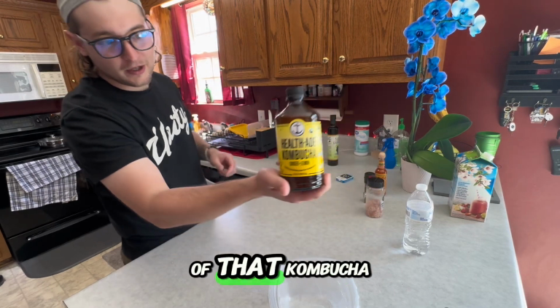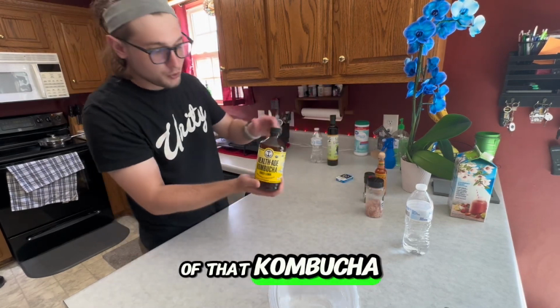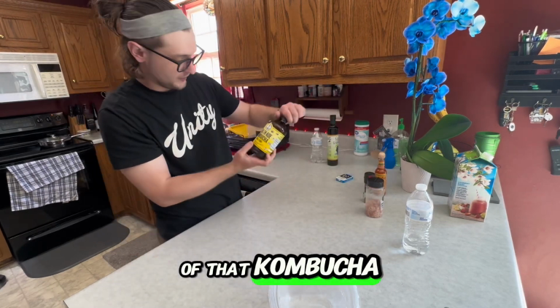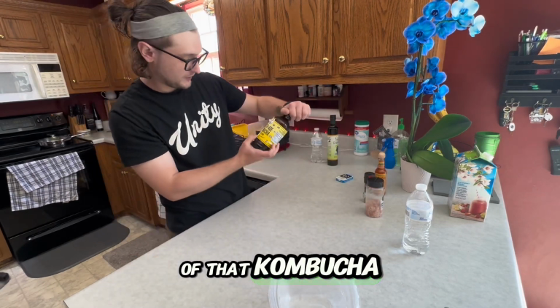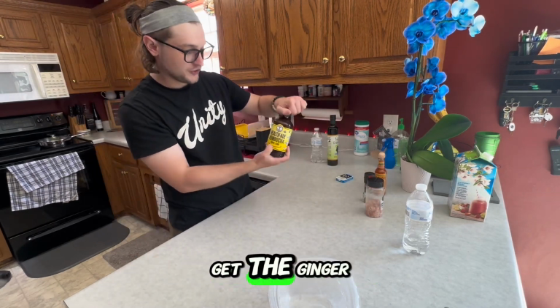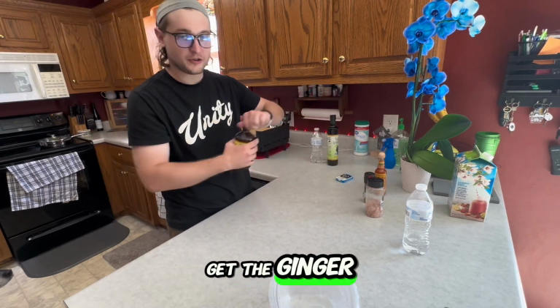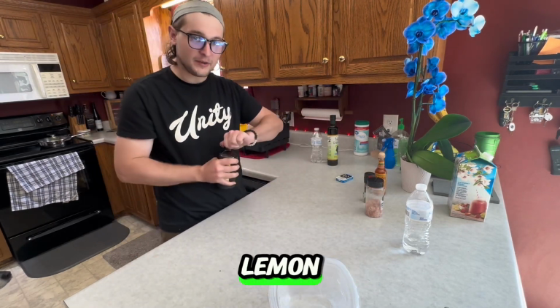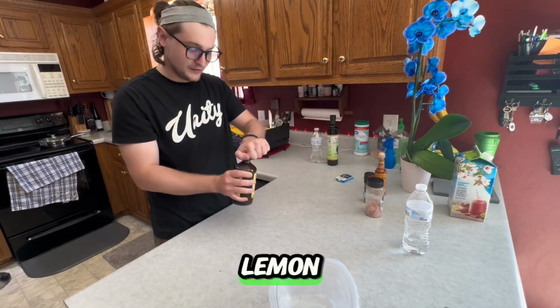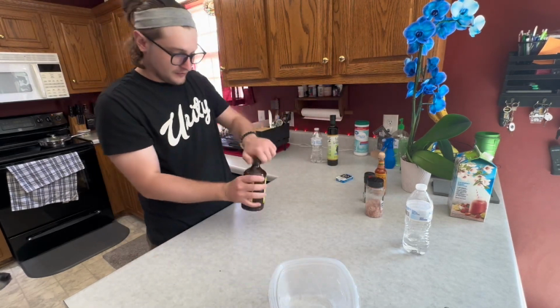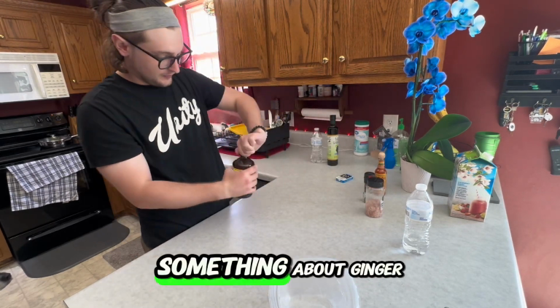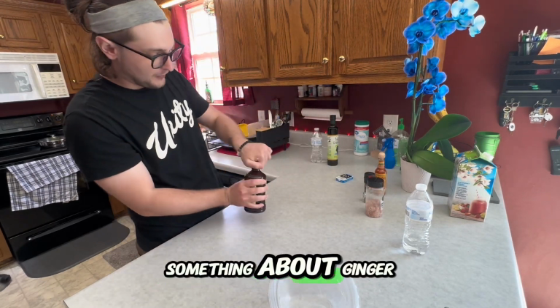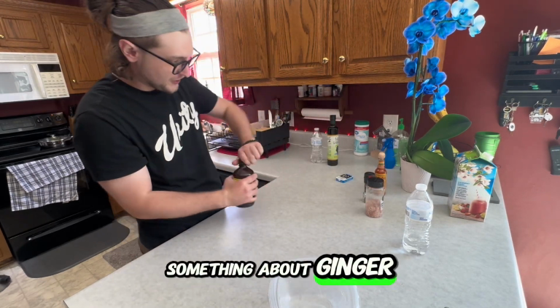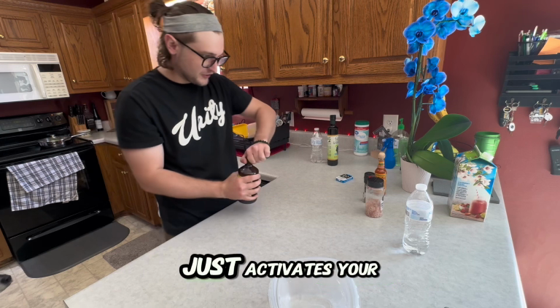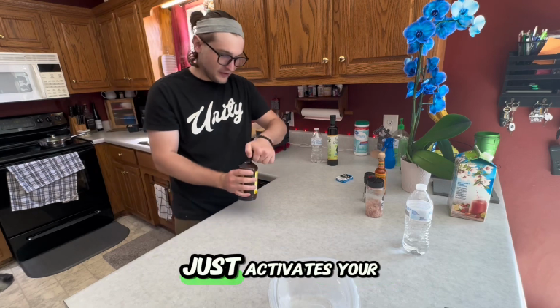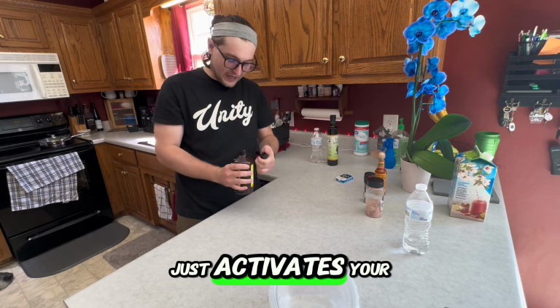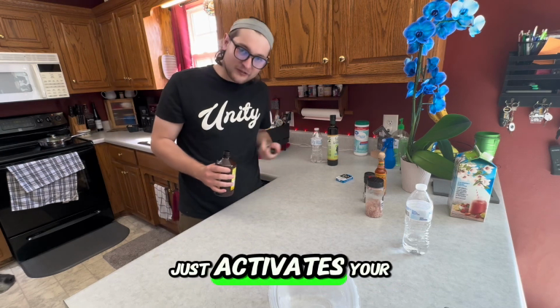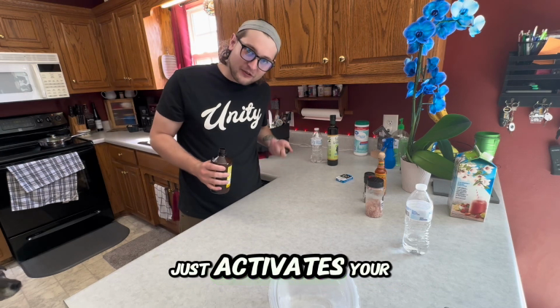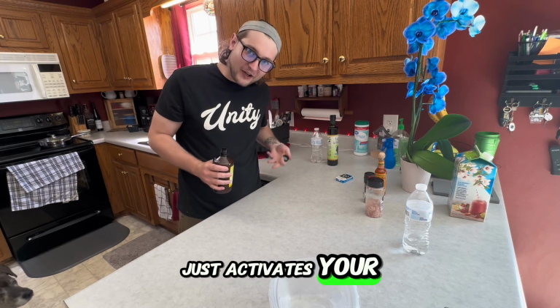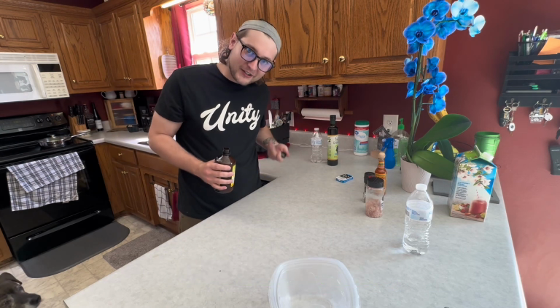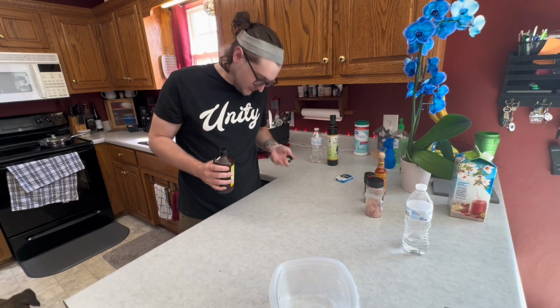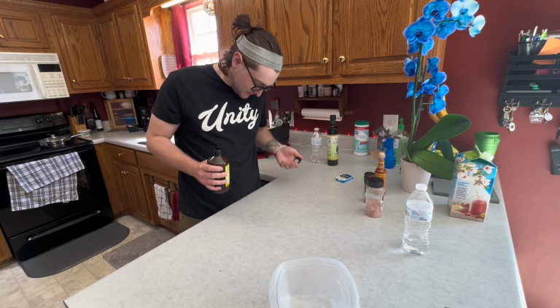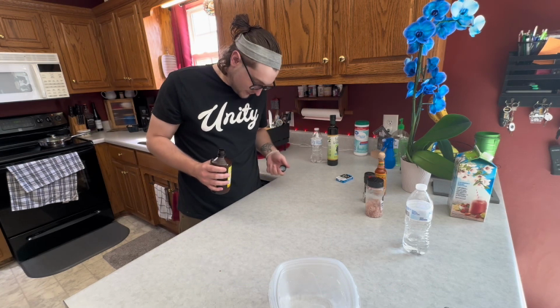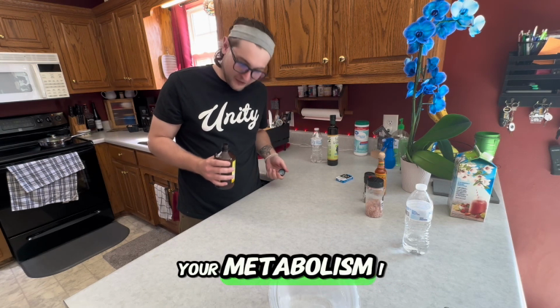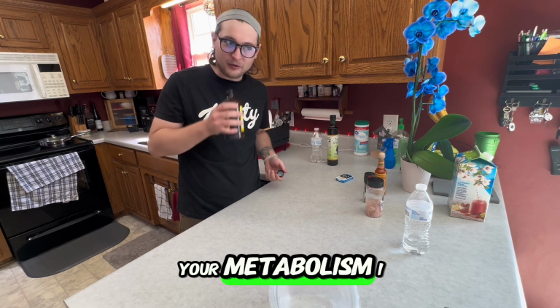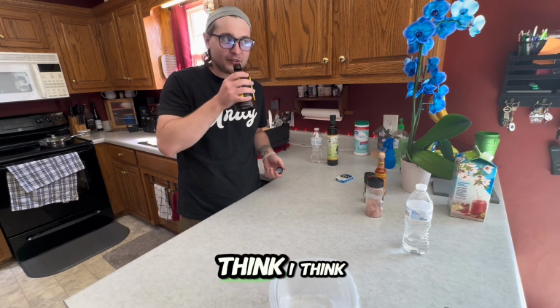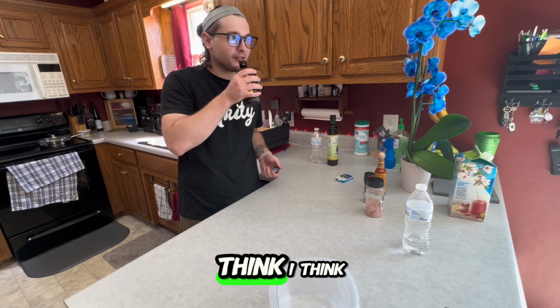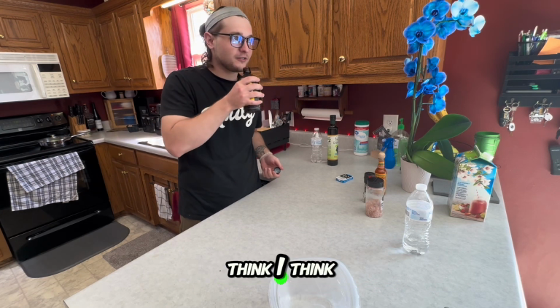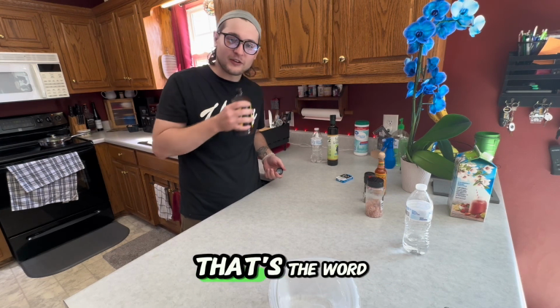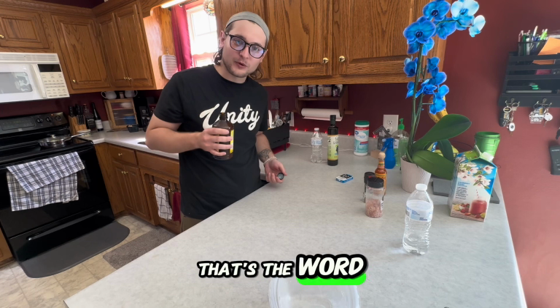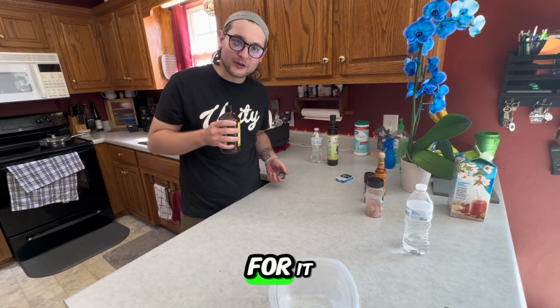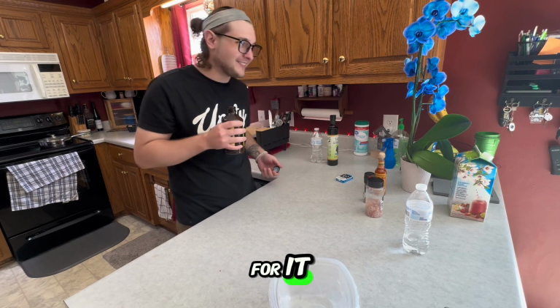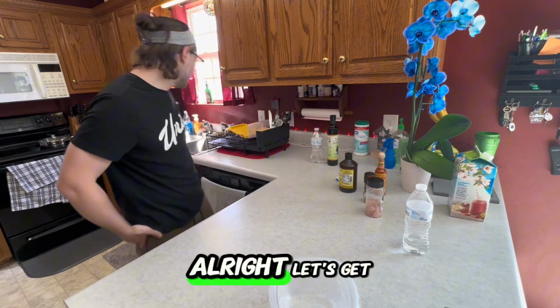I like to drink in the morning a little bit of kombucha — get that ginger lemon. Something about ginger just activates your metabolism, I think that's the word for it.